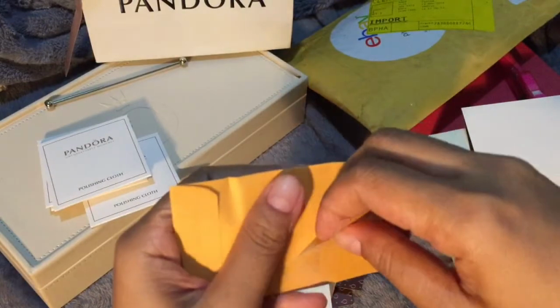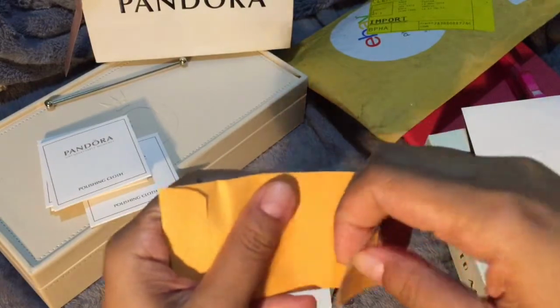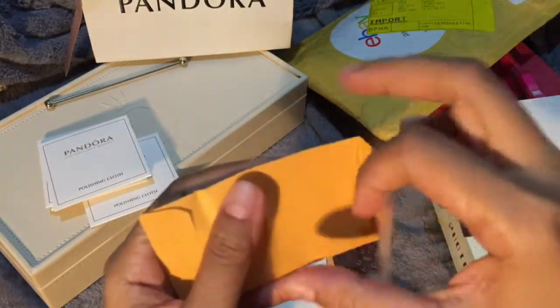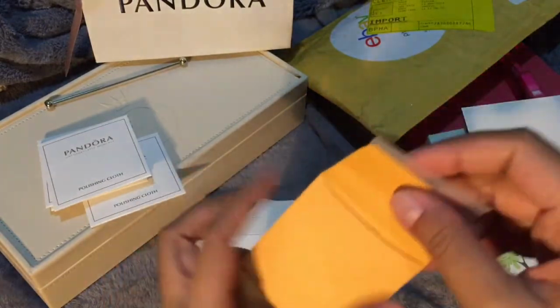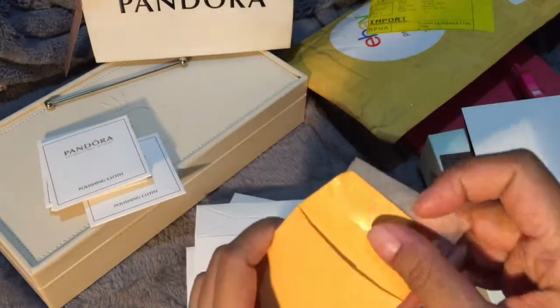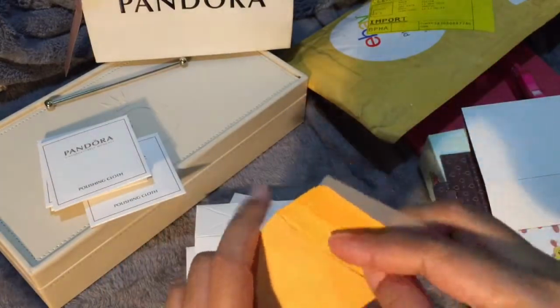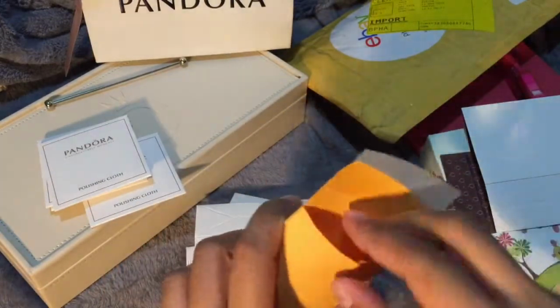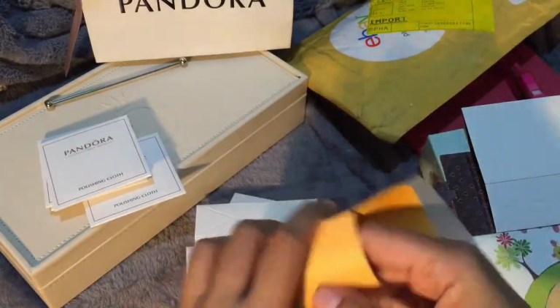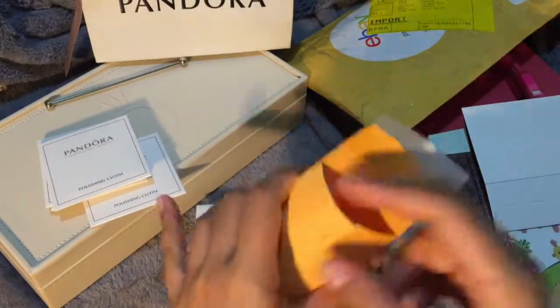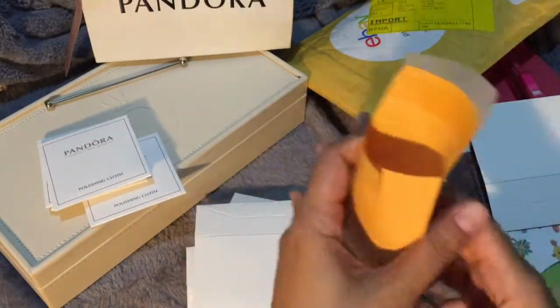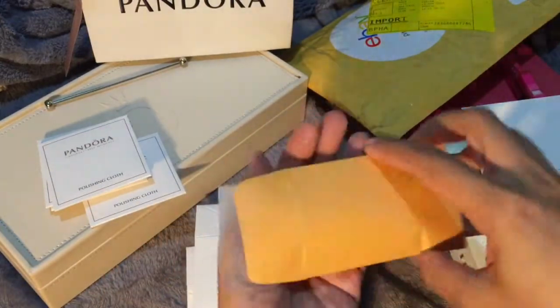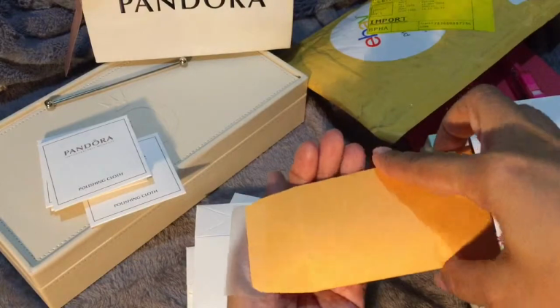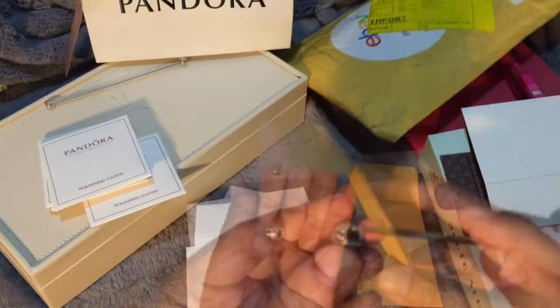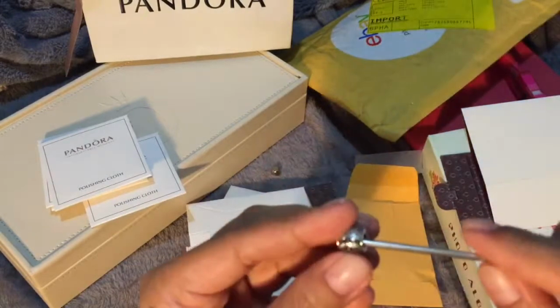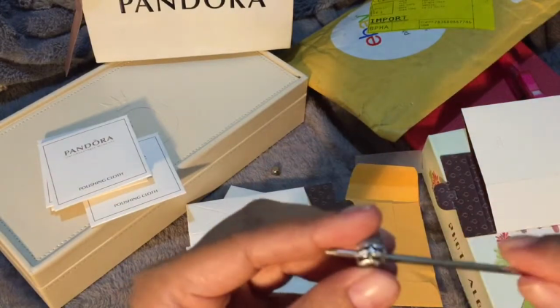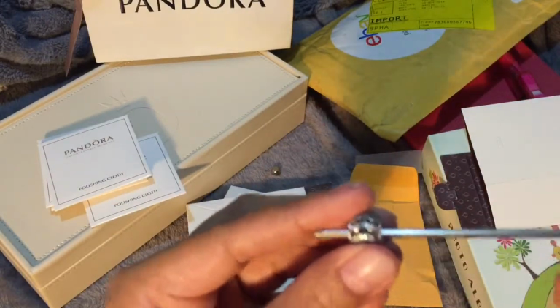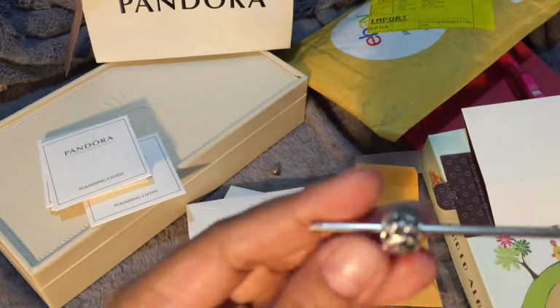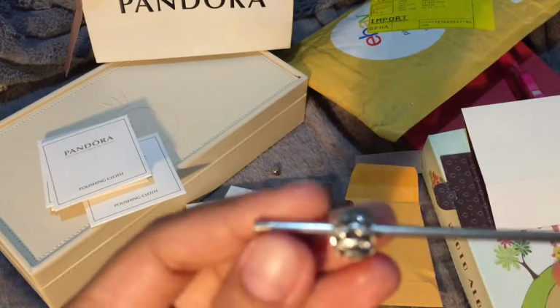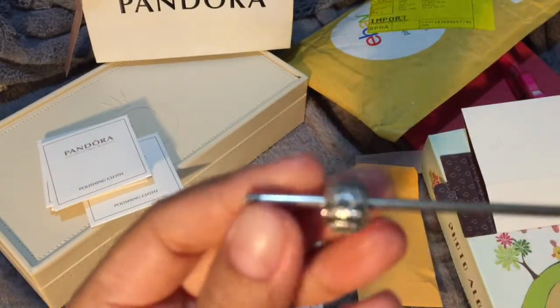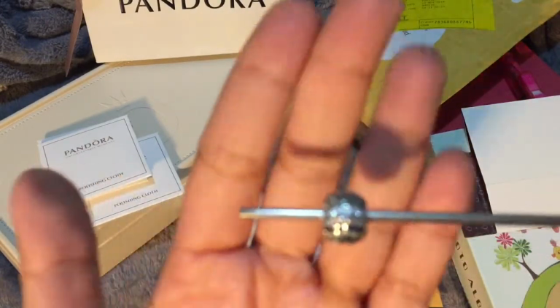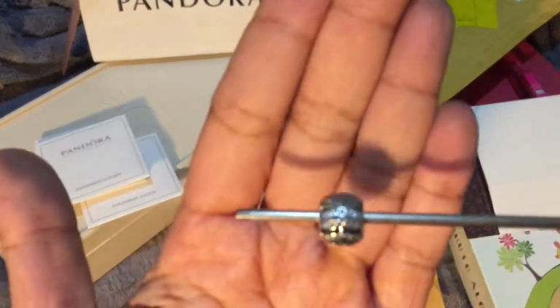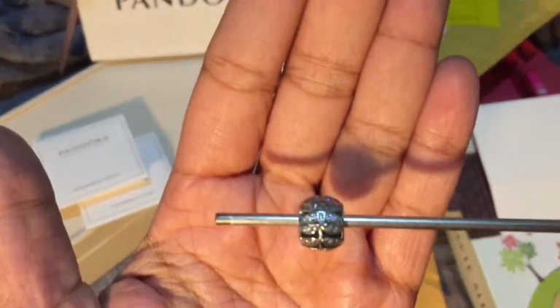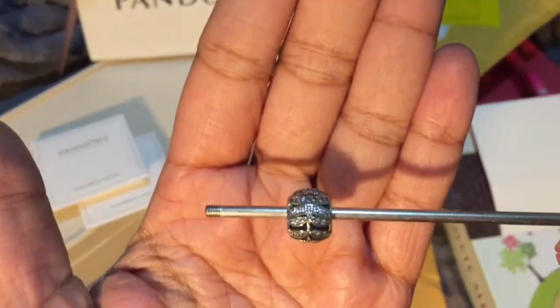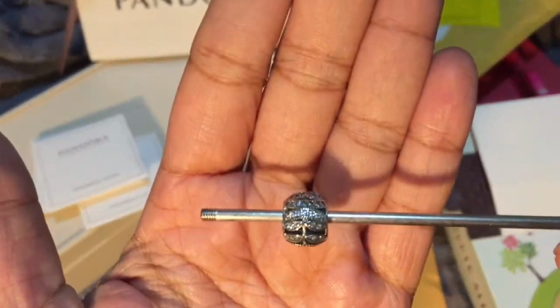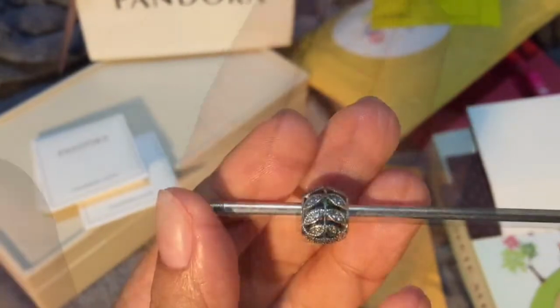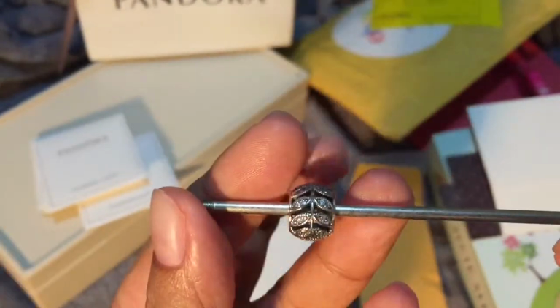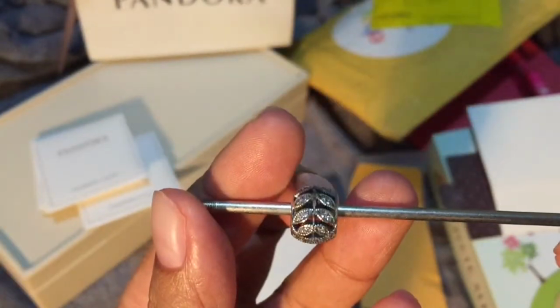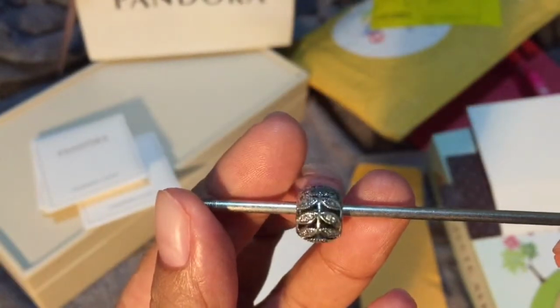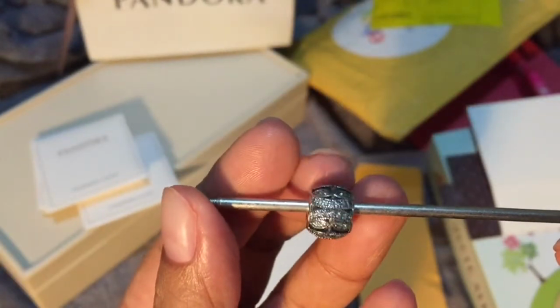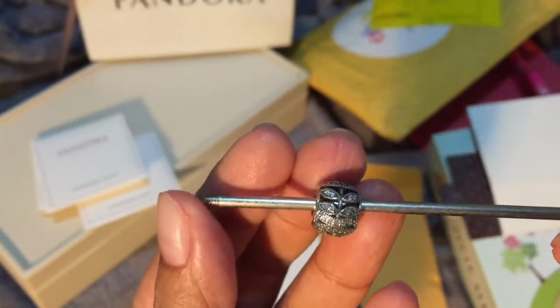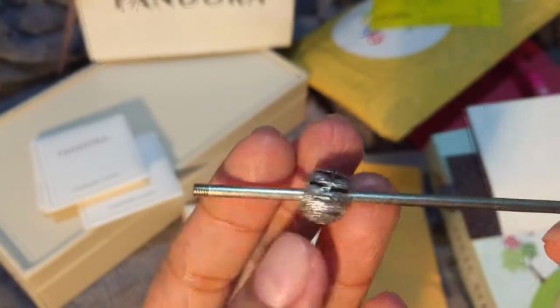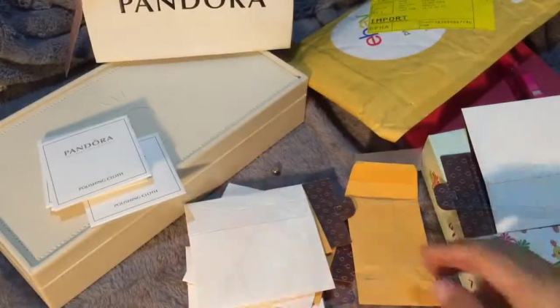So the first charm that I got is called the Sparkling Leaves charm. As you can see, there are leaves that have CZs around it.